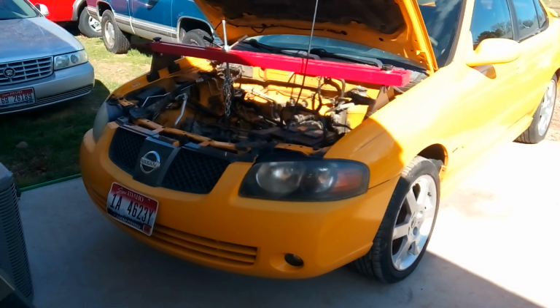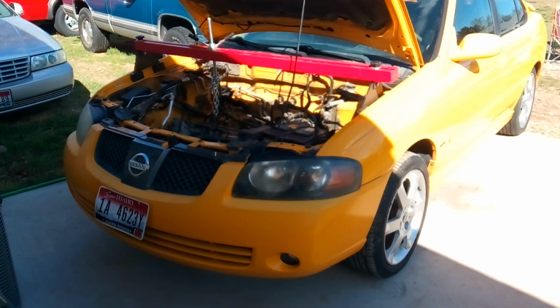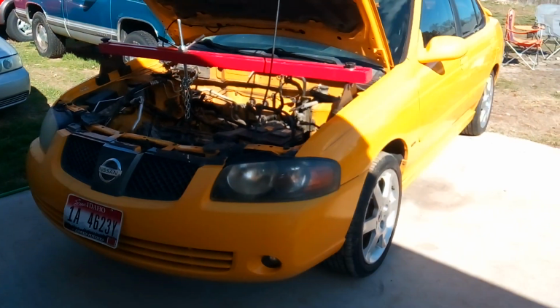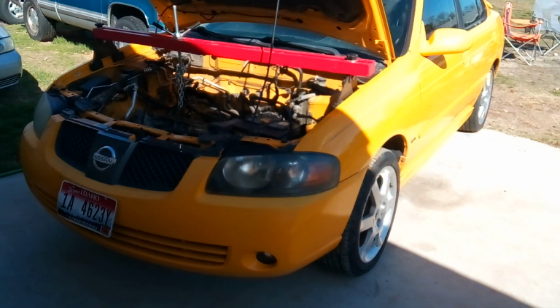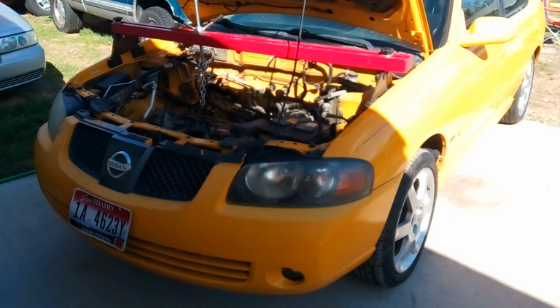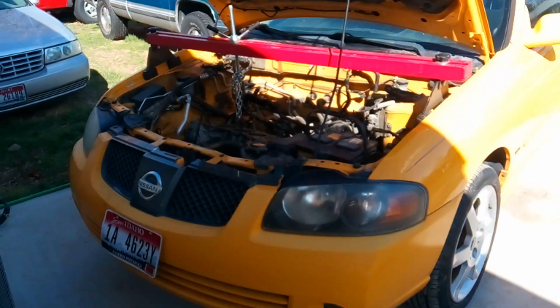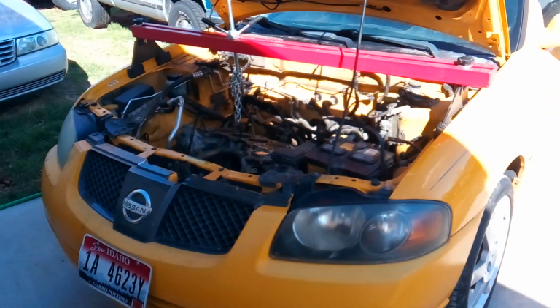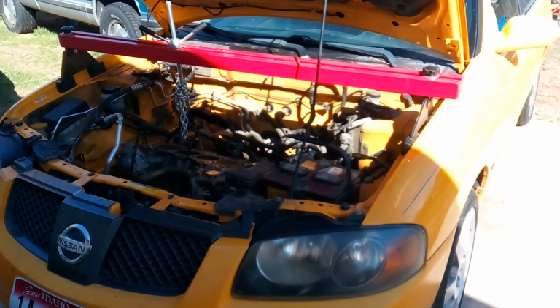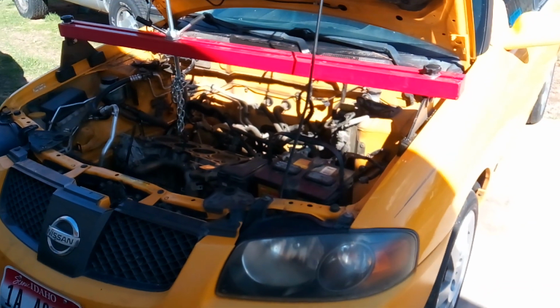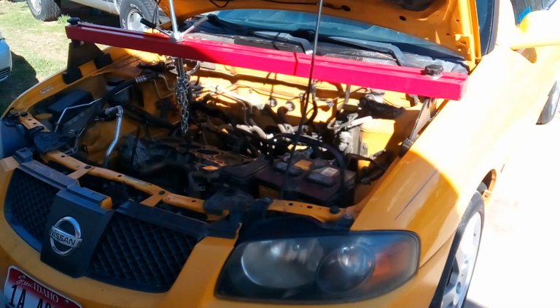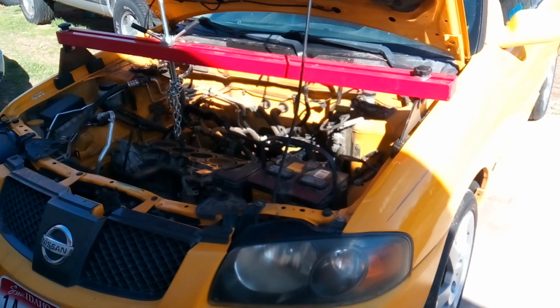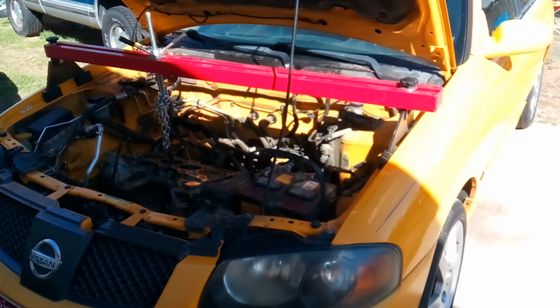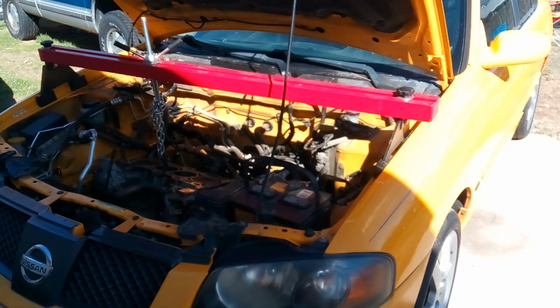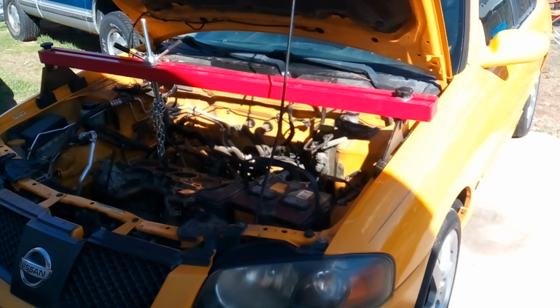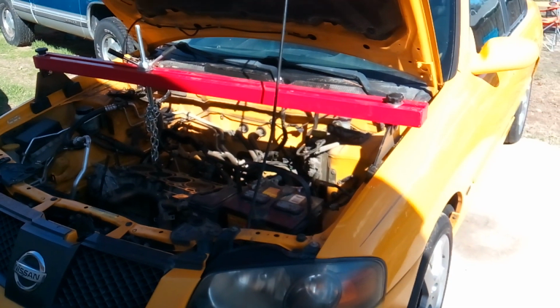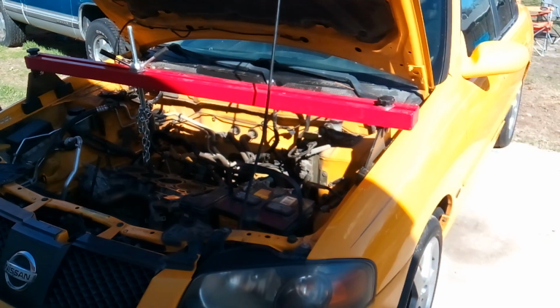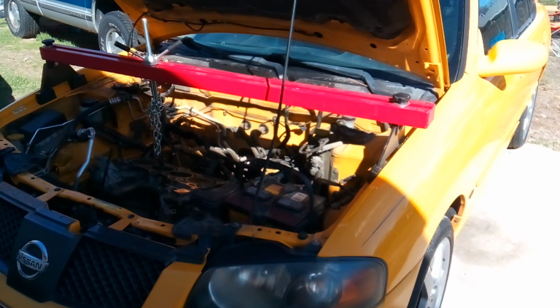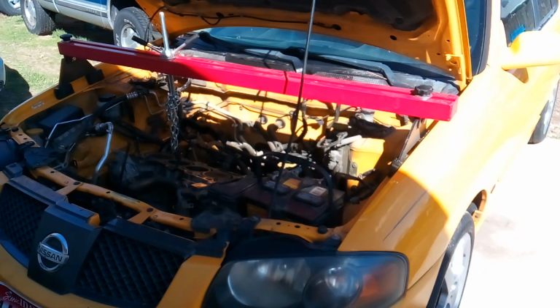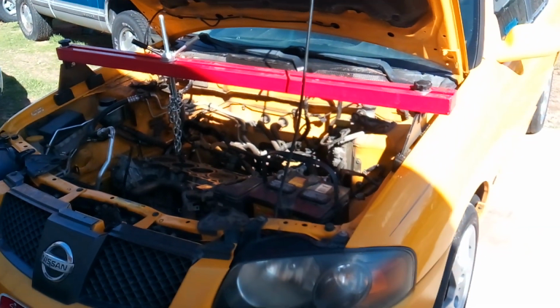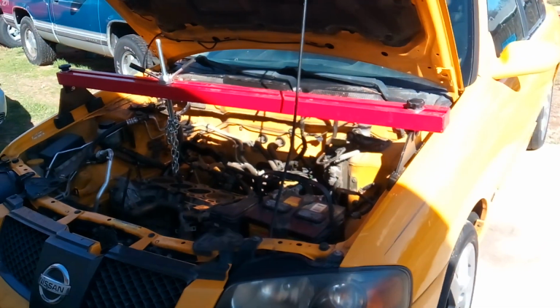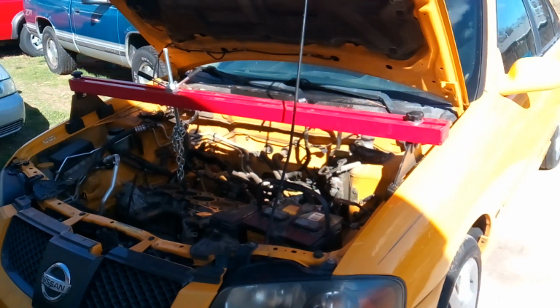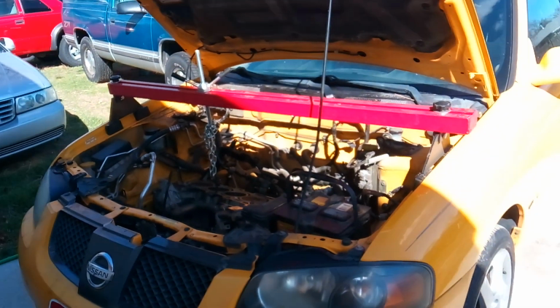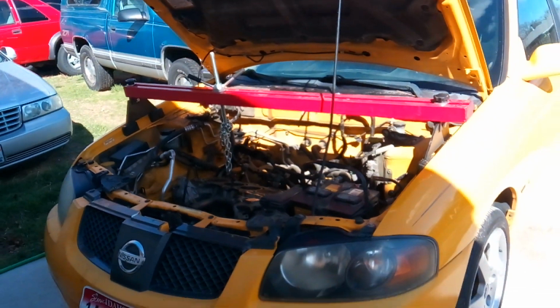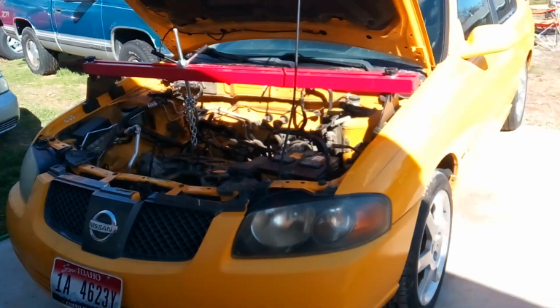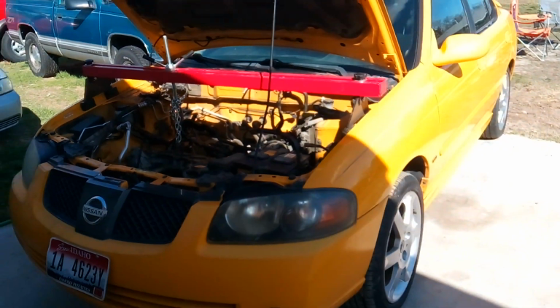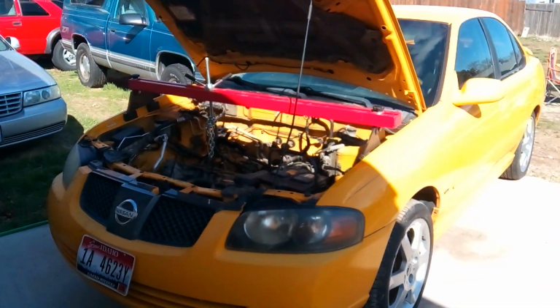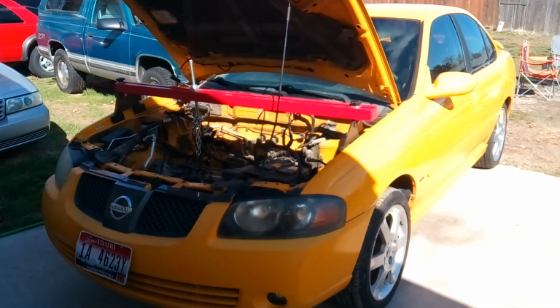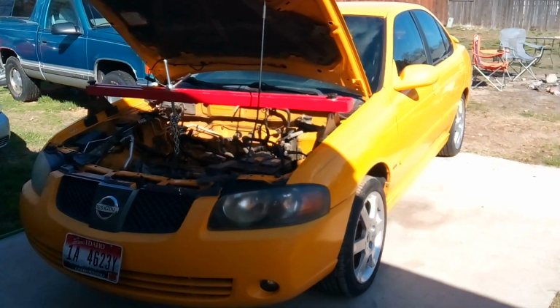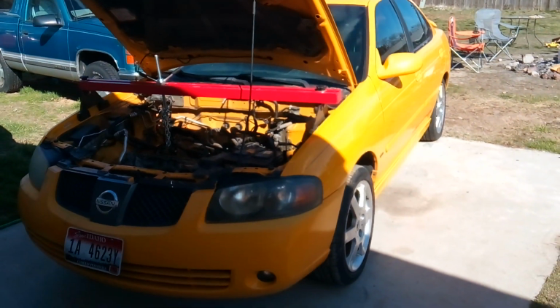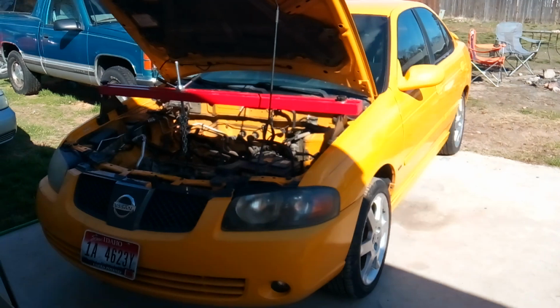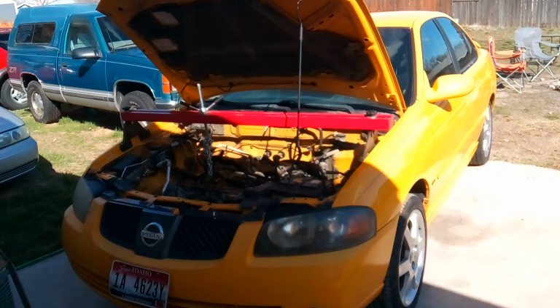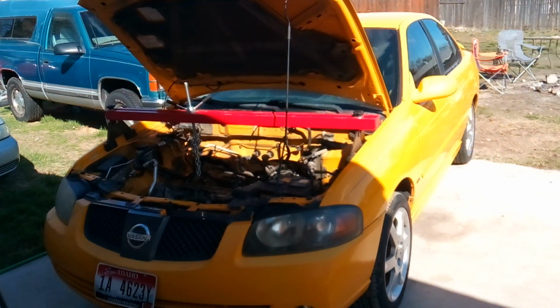This vehicle came to me with all kinds of issues — it wasn't running correctly, it was running rough sometimes, it would have a really rough start, stuff like that. Apparently it had been in a few different shops and nobody really could figure it out or get to the bottom of it.